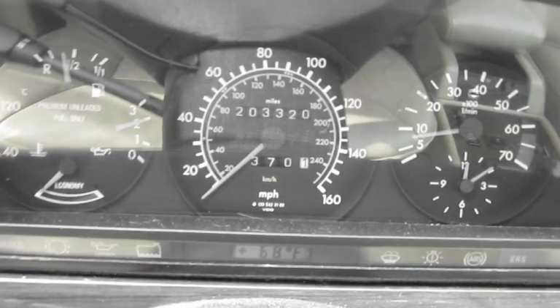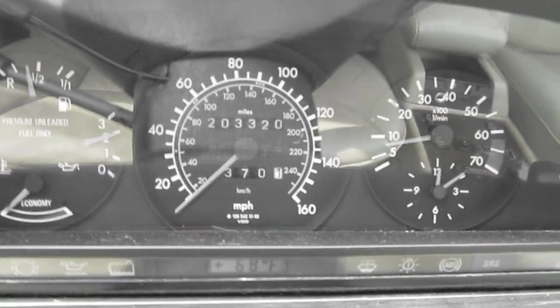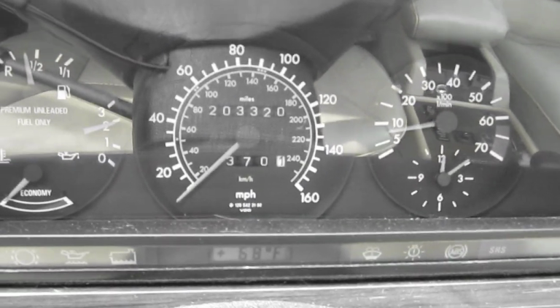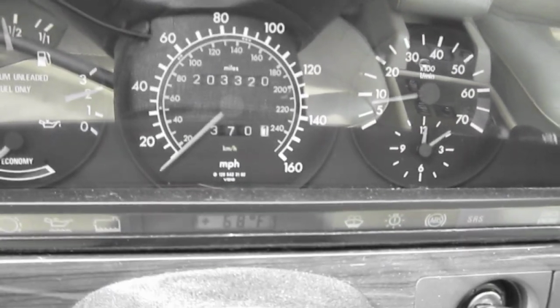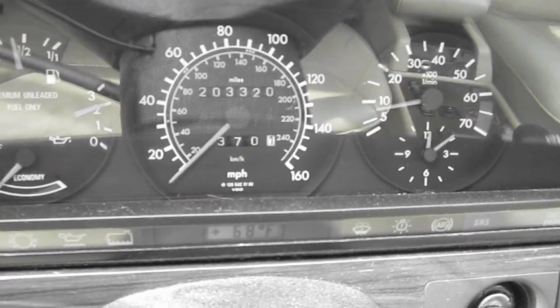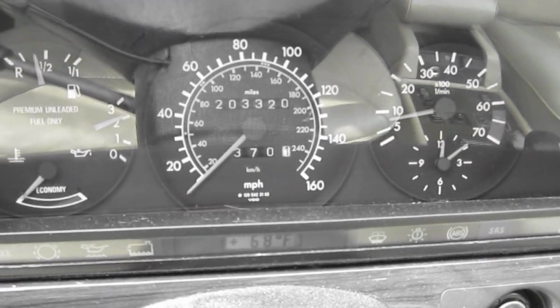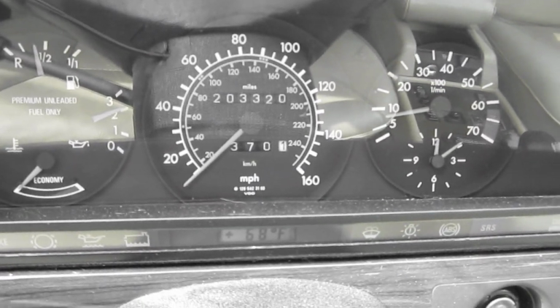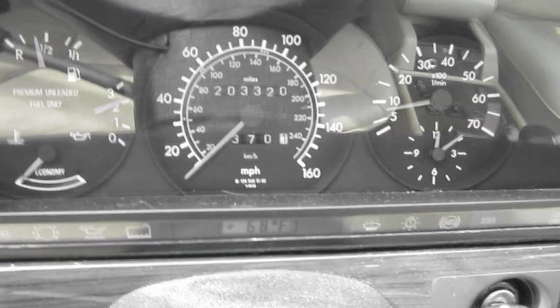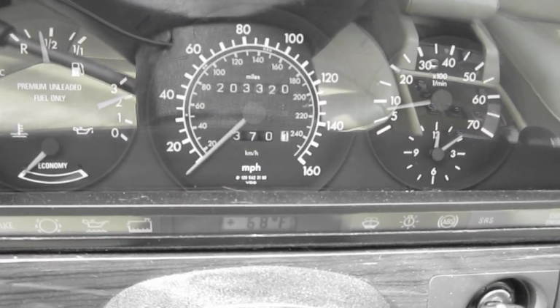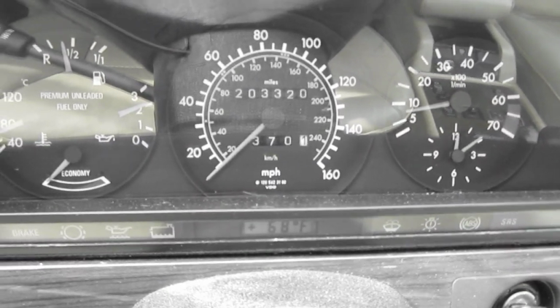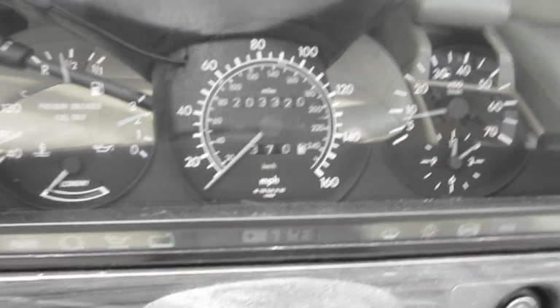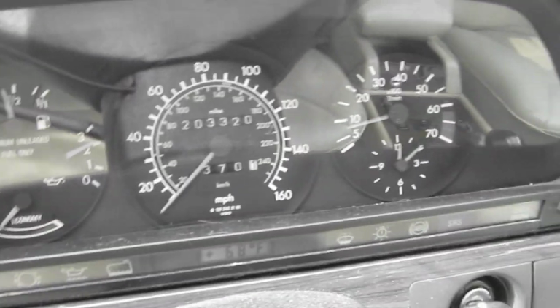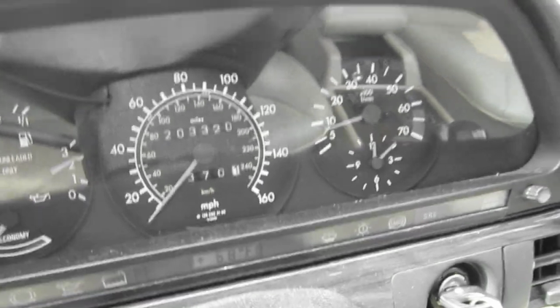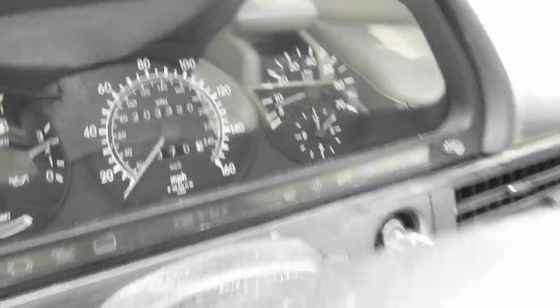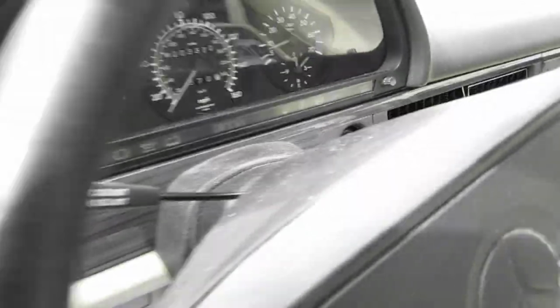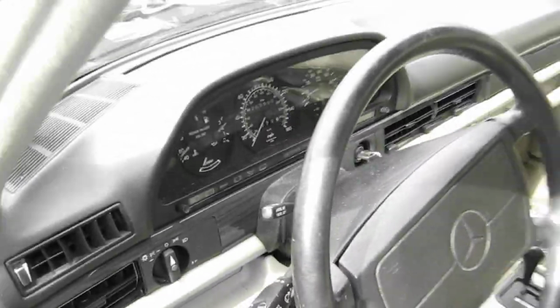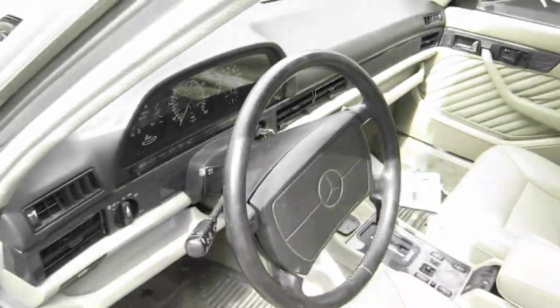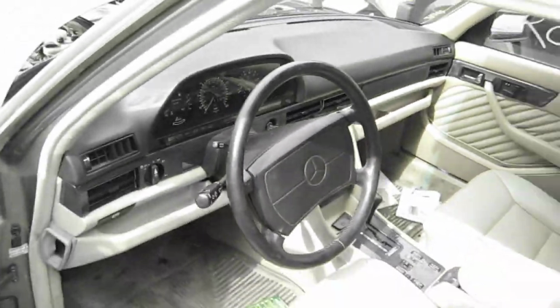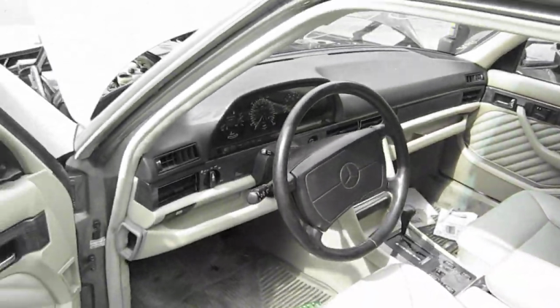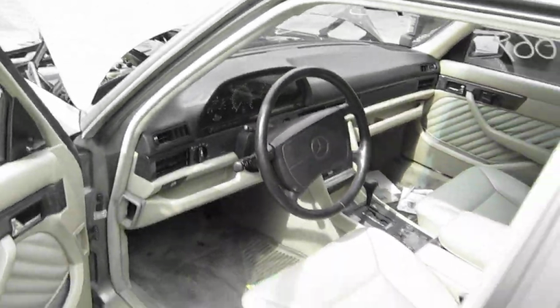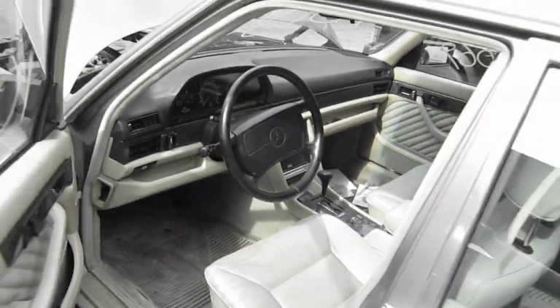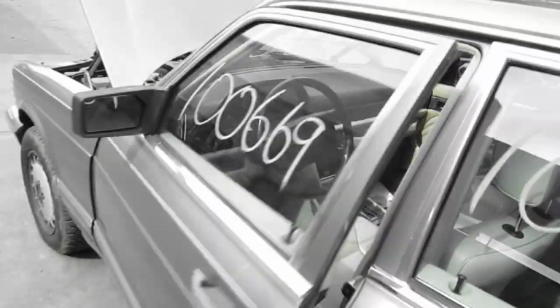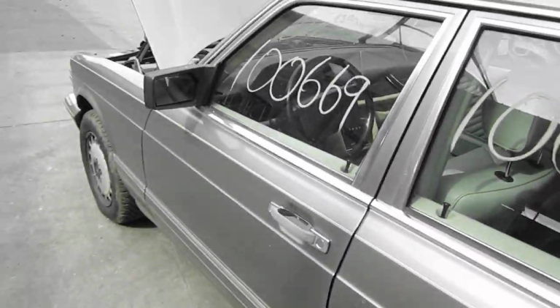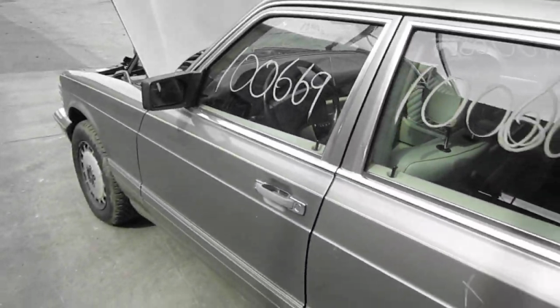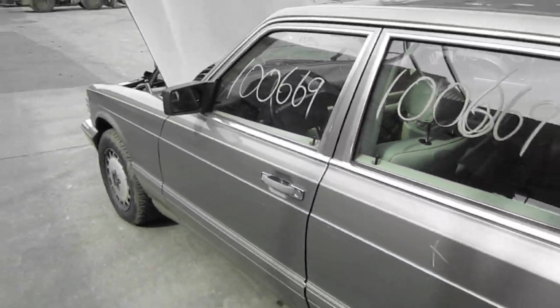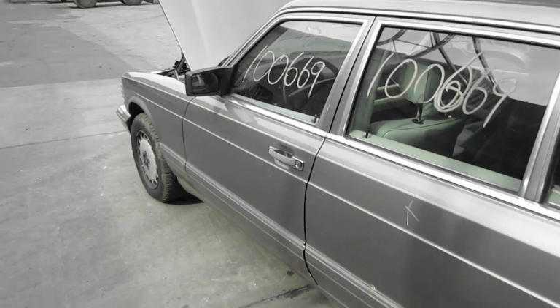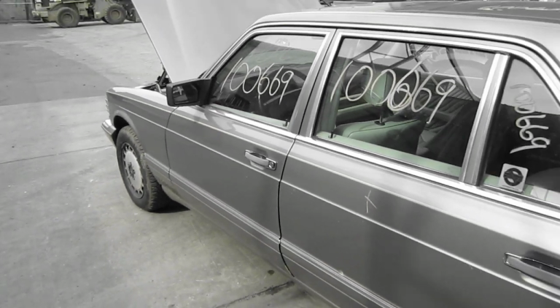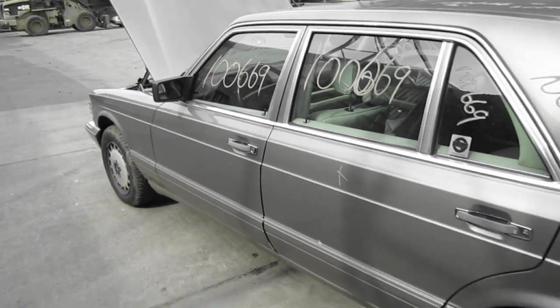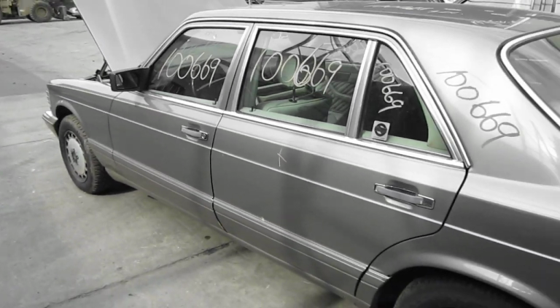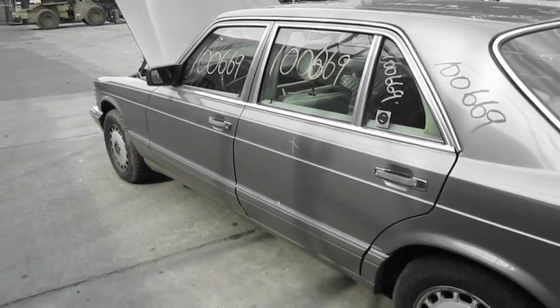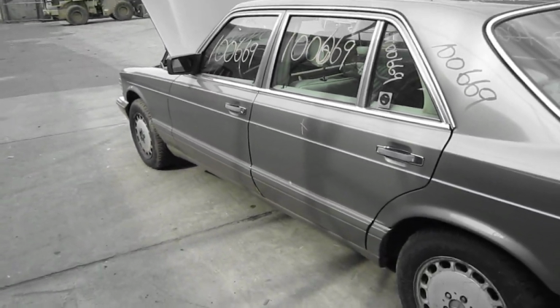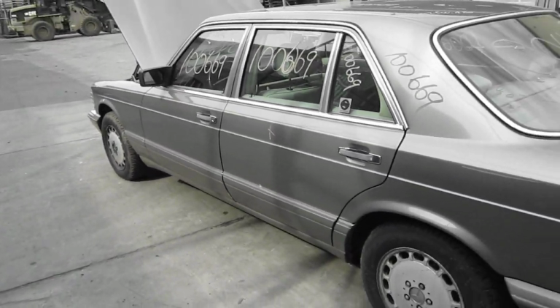Now as I mentioned before, the vehicle is 203,000 miles, as you can see here. We purchased this vehicle locally through one of our street customers. It does run and drive exceptionally well and it still has several good body parts.